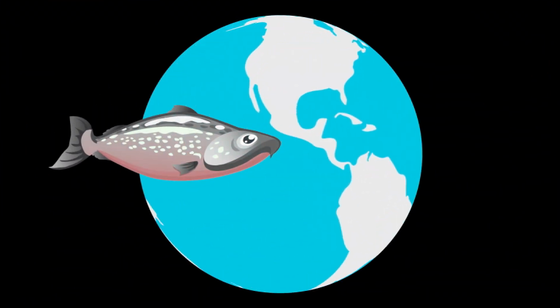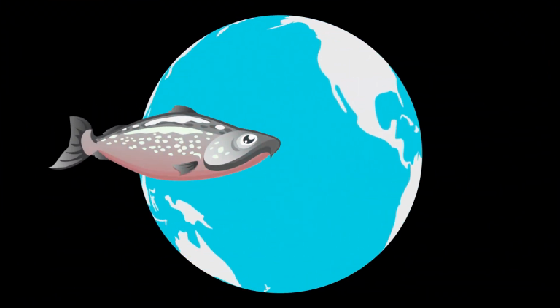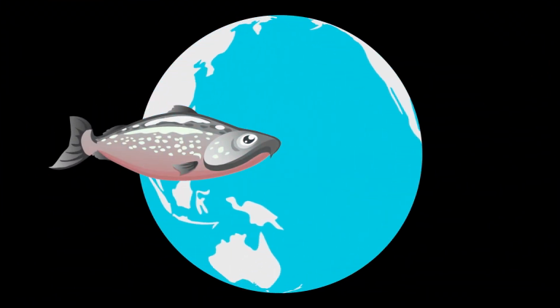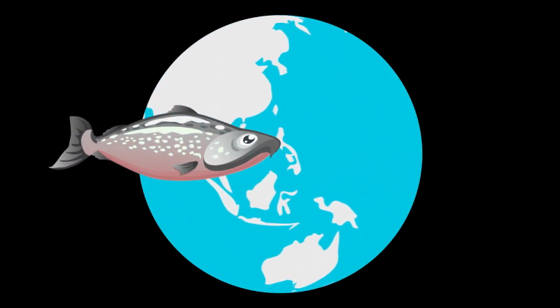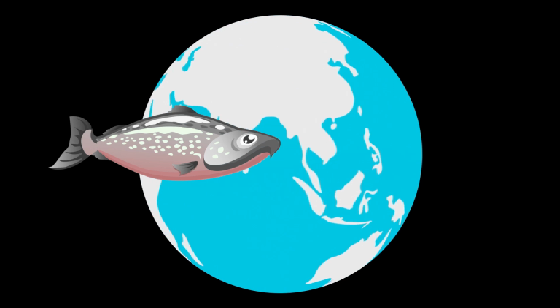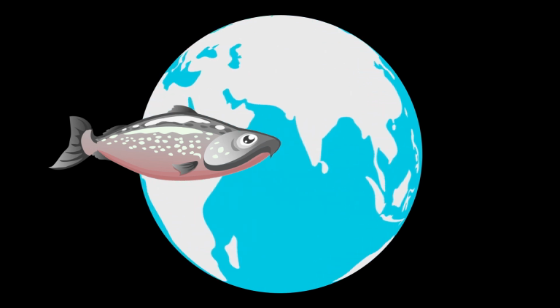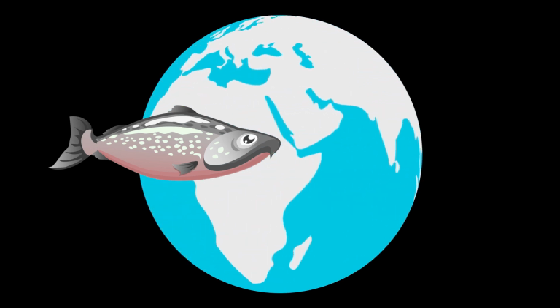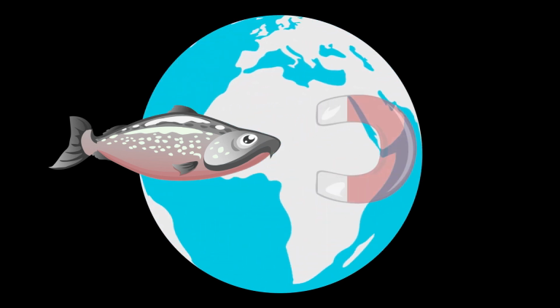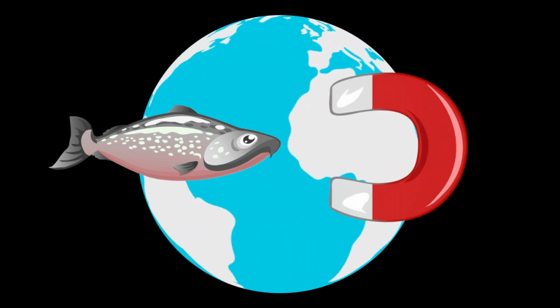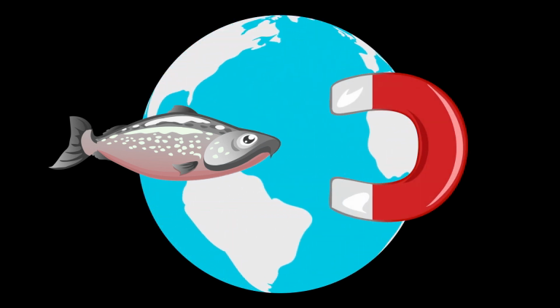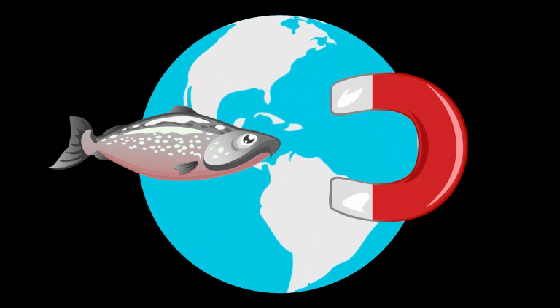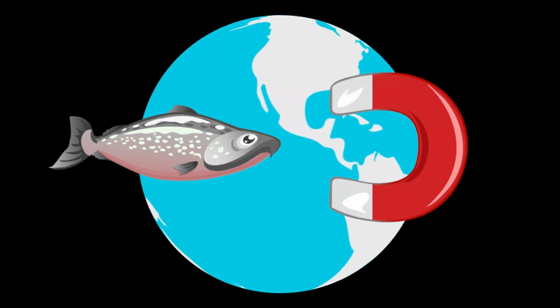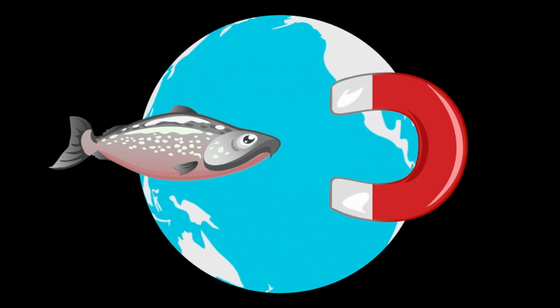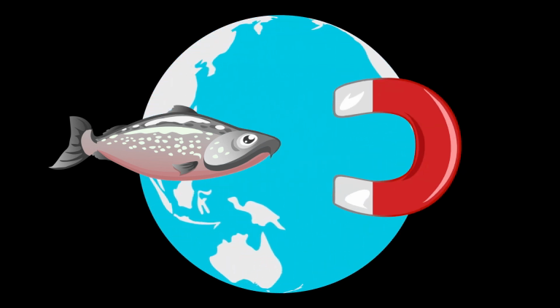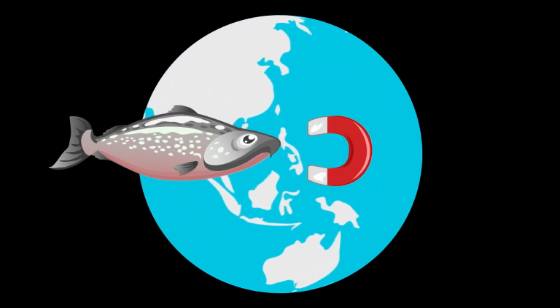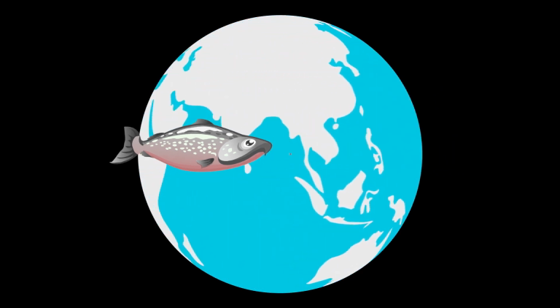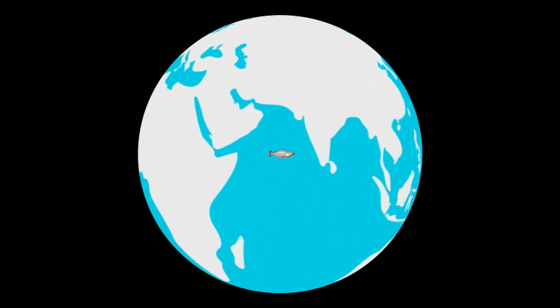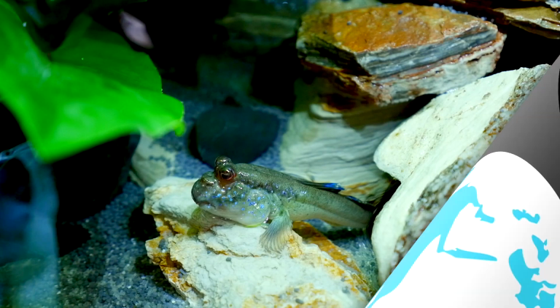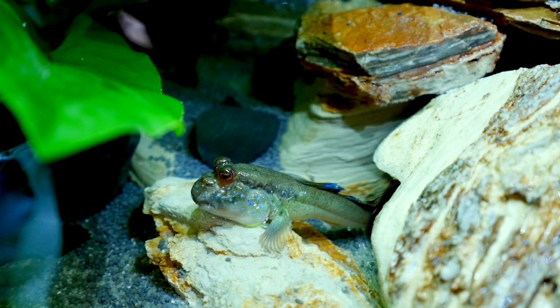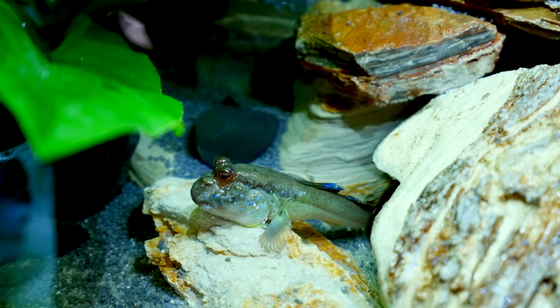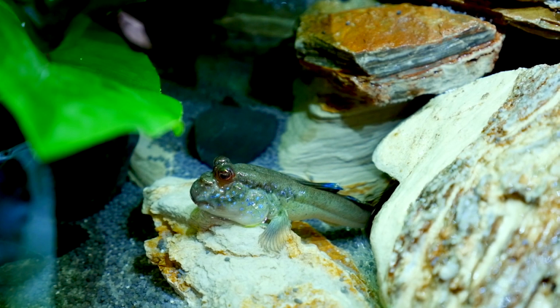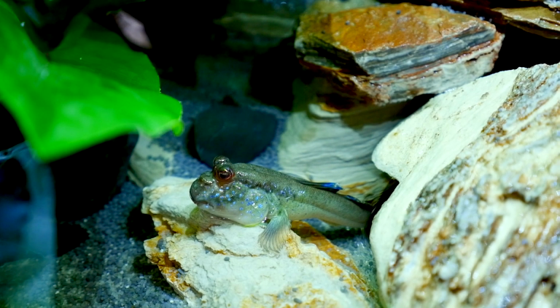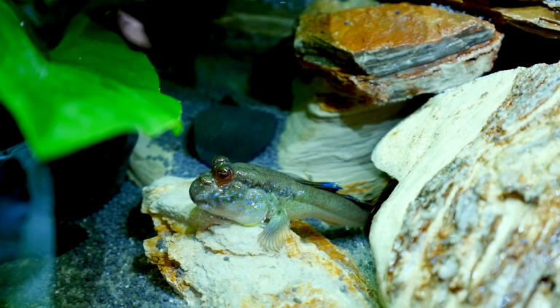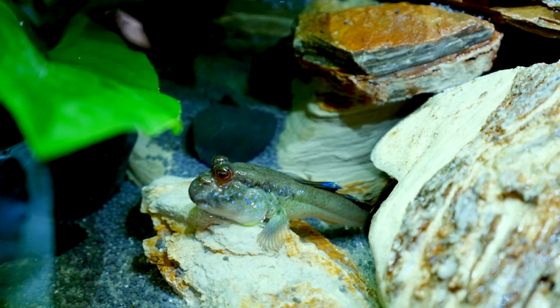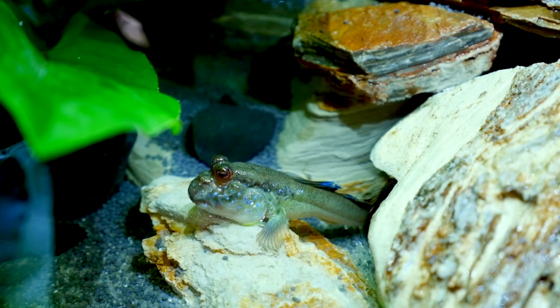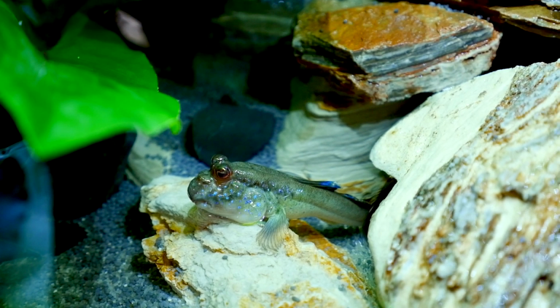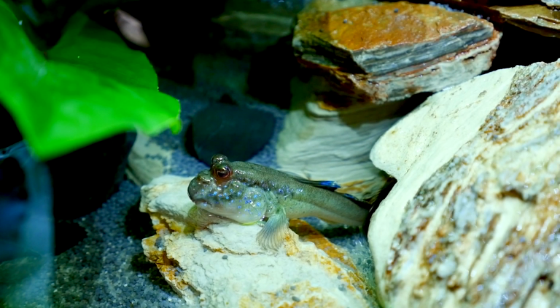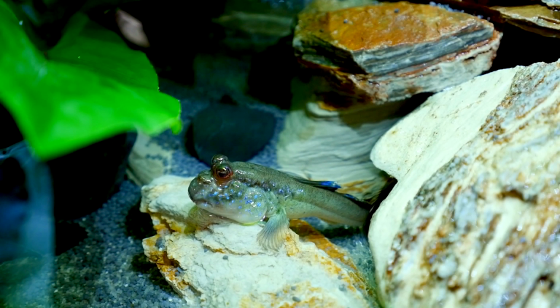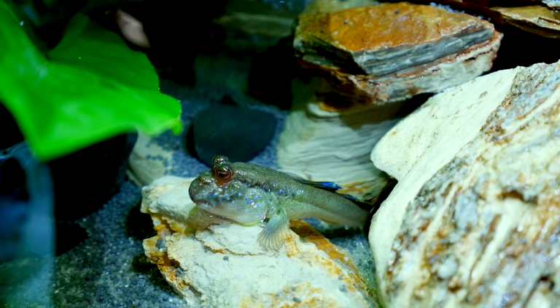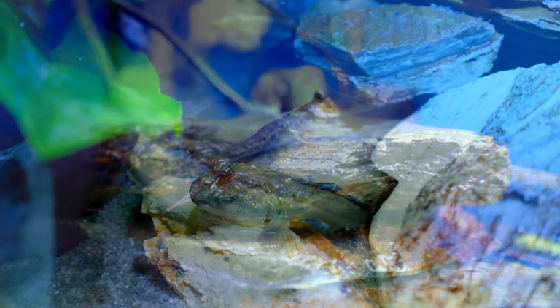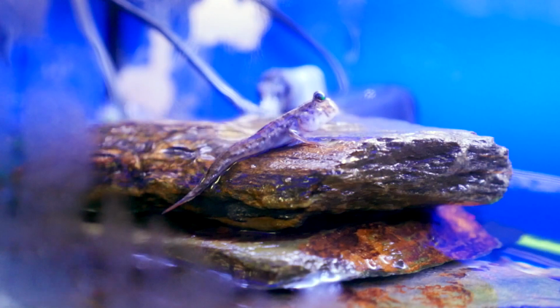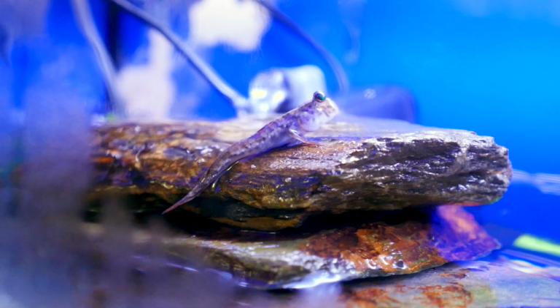Since cave fish can't see where they're going, they navigate using their lateral line, which senses water movement and pressure. Fish also have senses we don't — salmon can use the Earth's magnetic field to find their way back to the river where they were born.